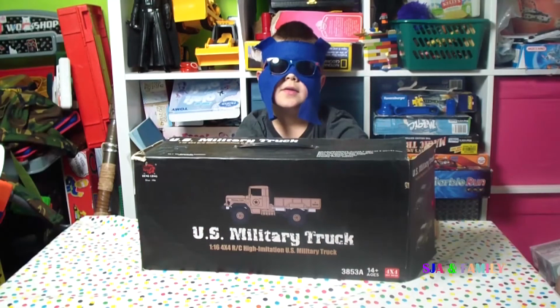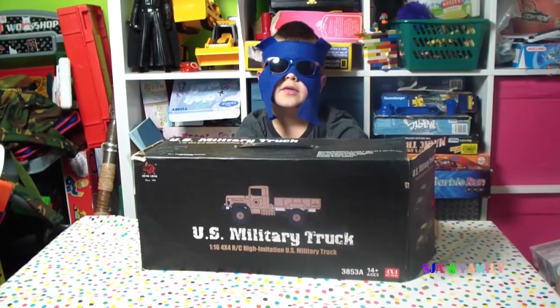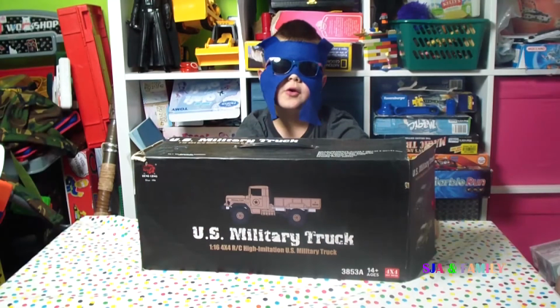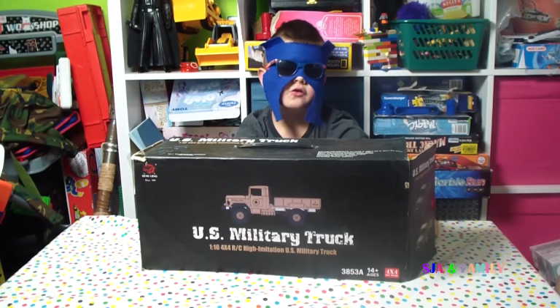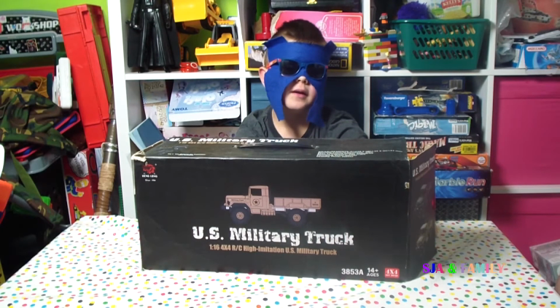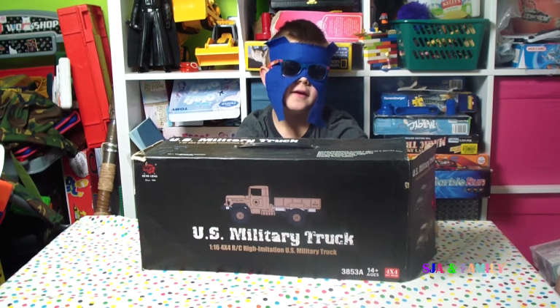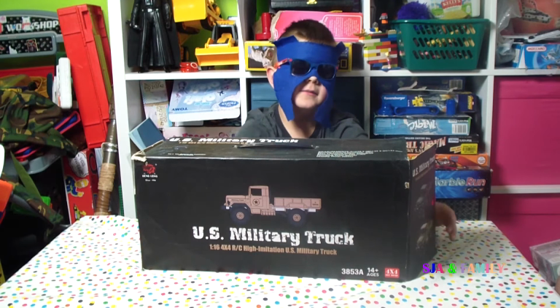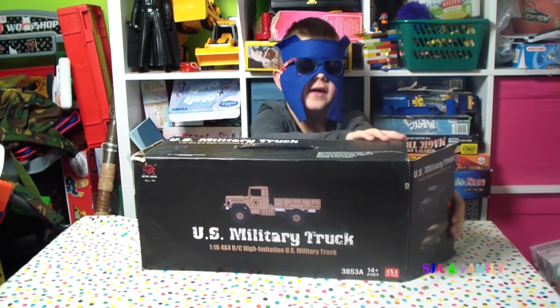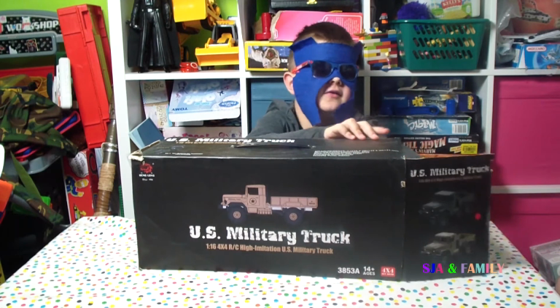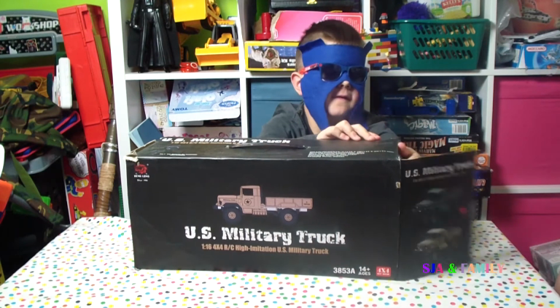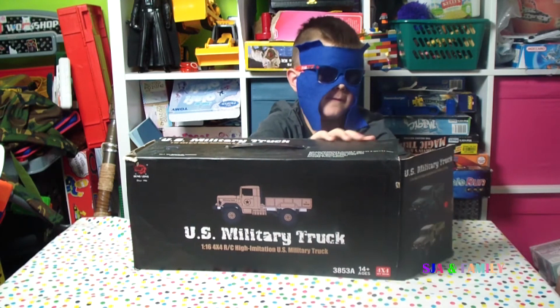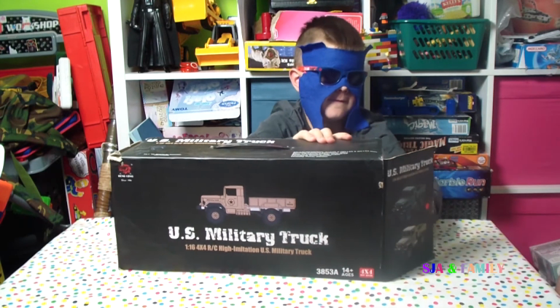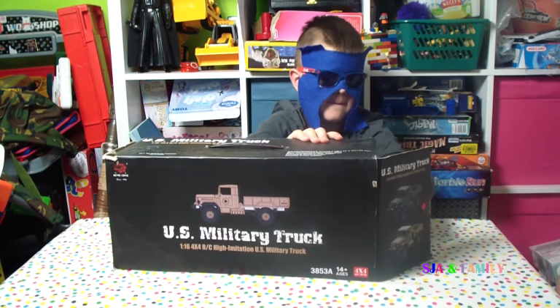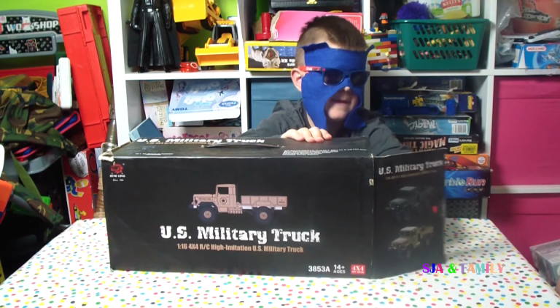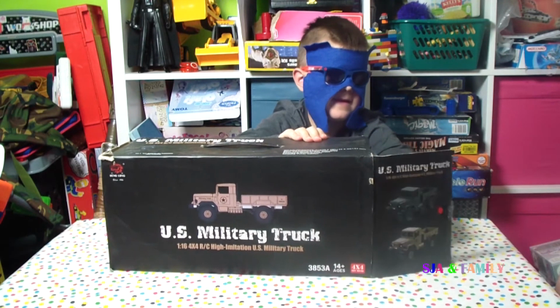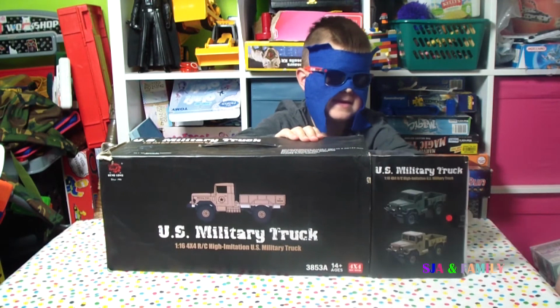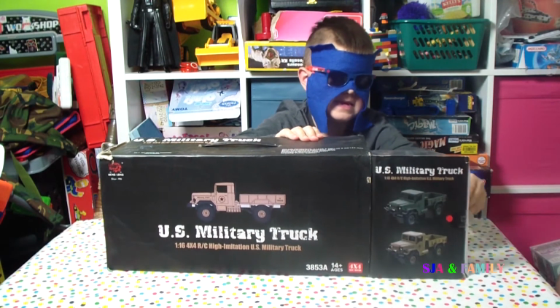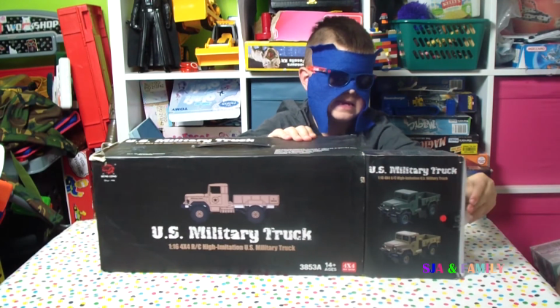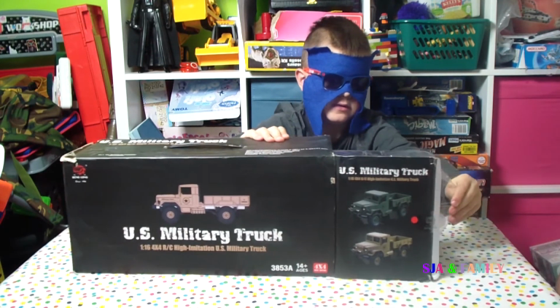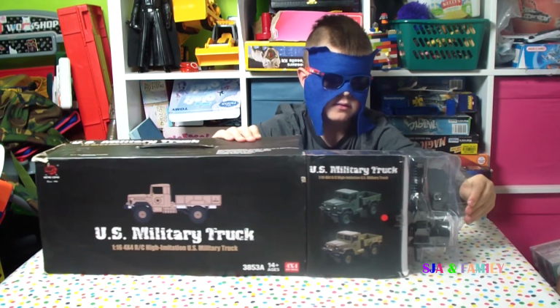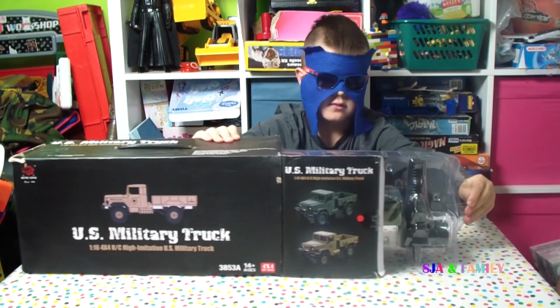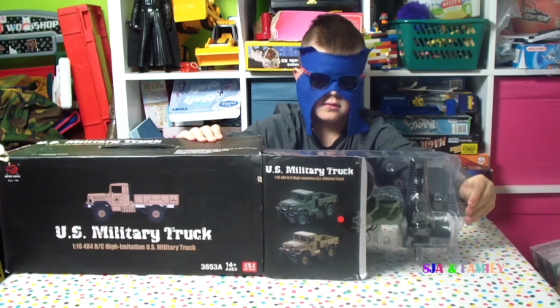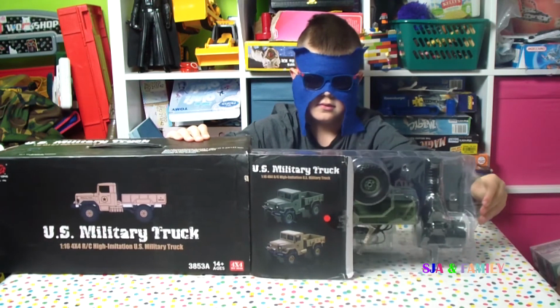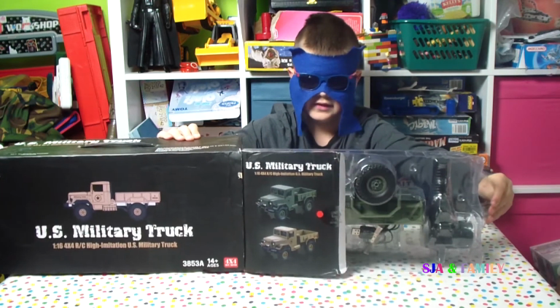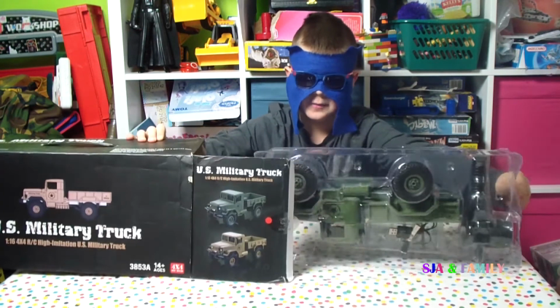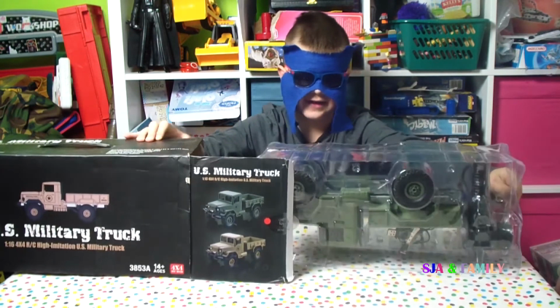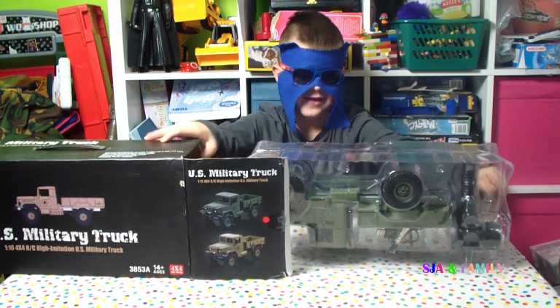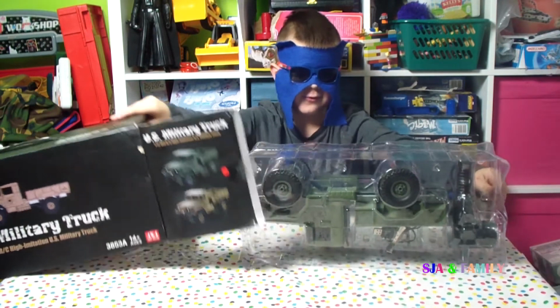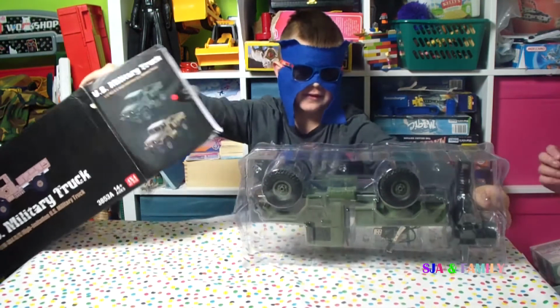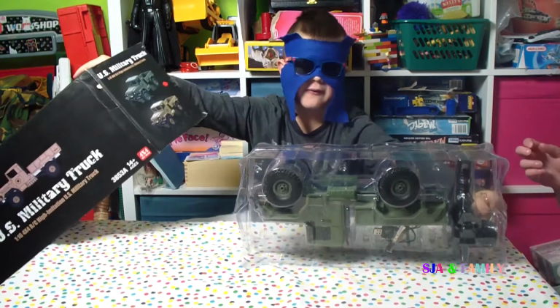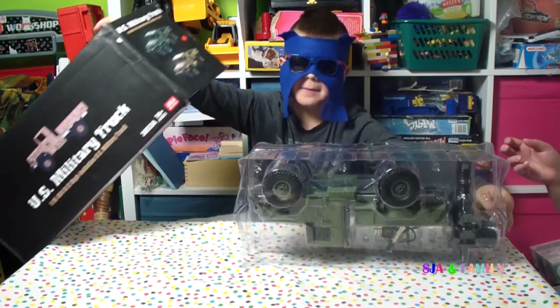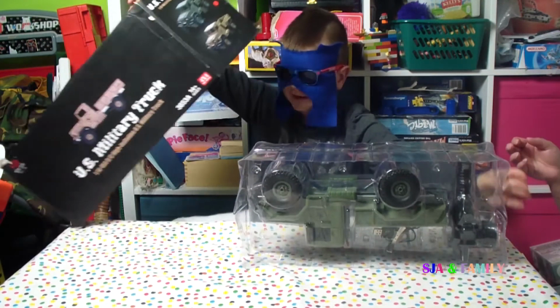The box is open and it came like that. Let's open it — and they already have opened it.